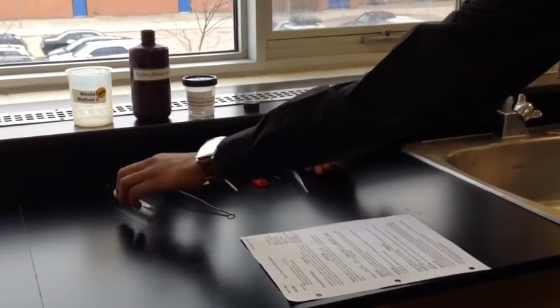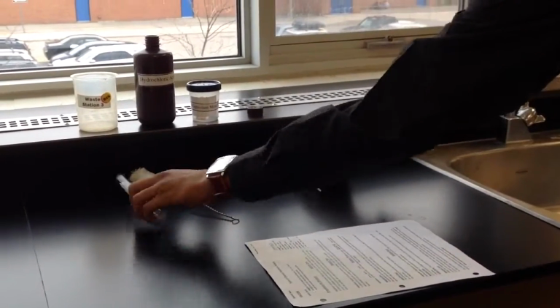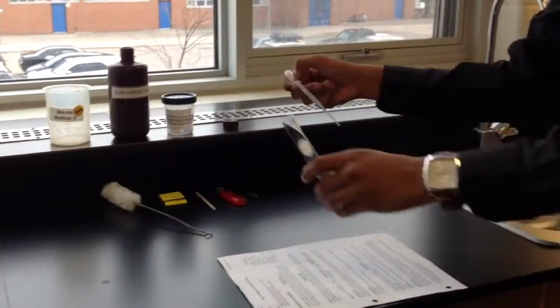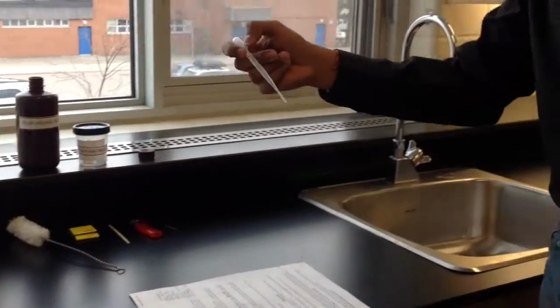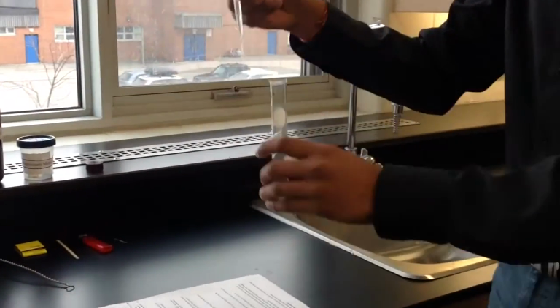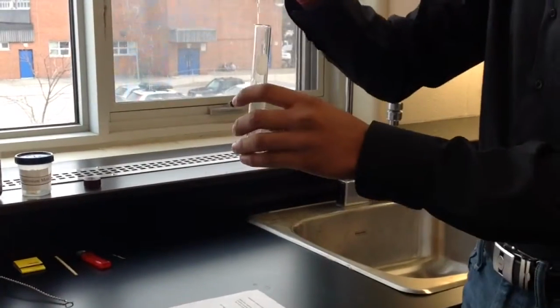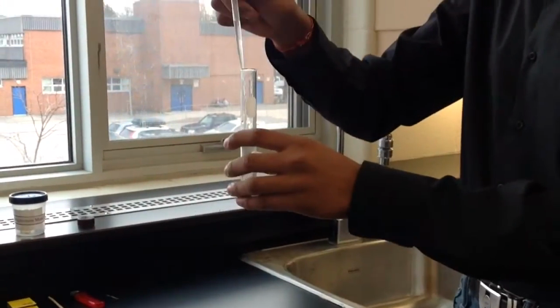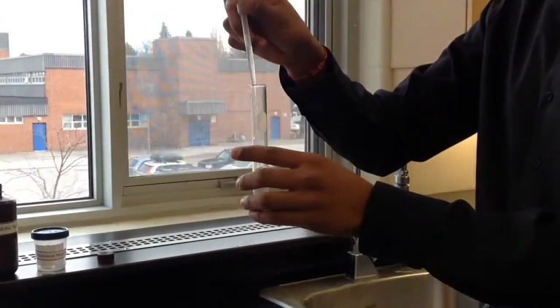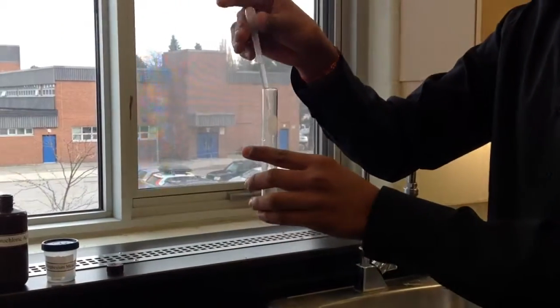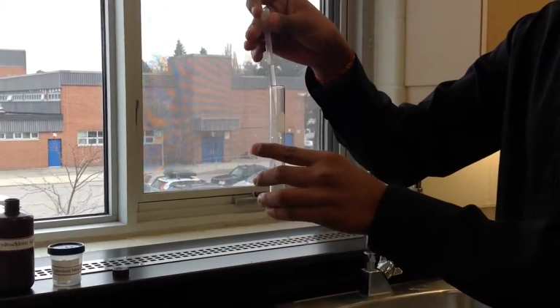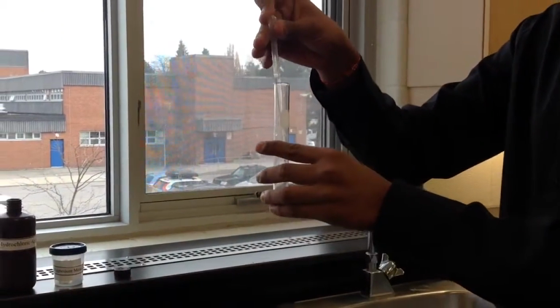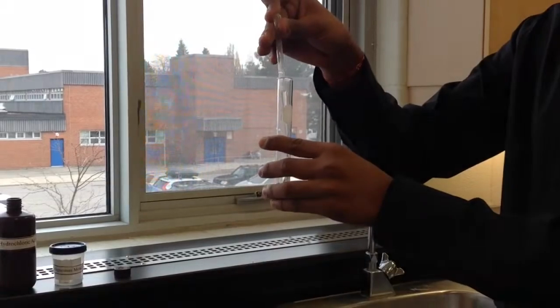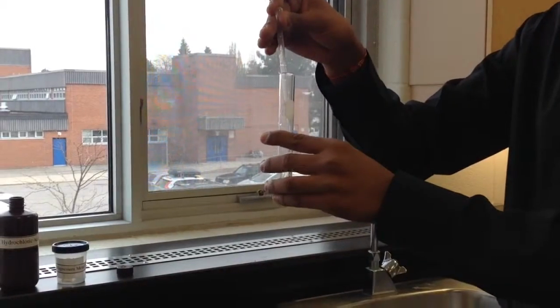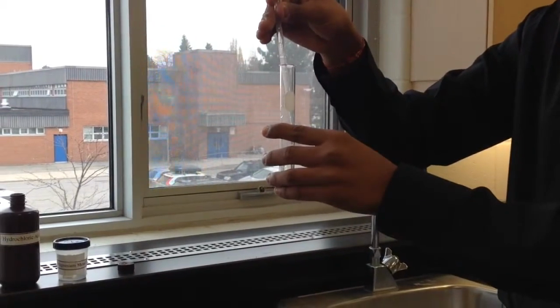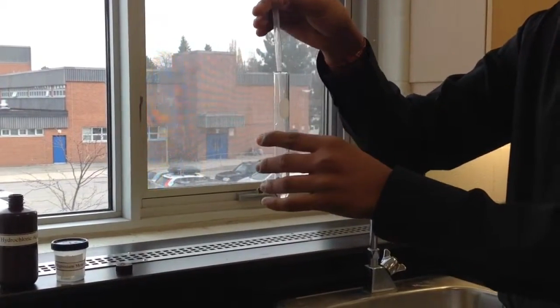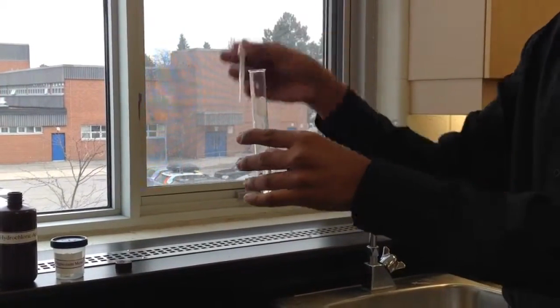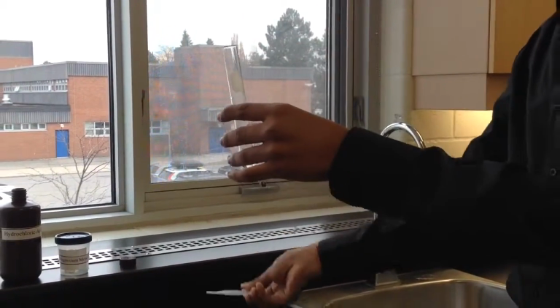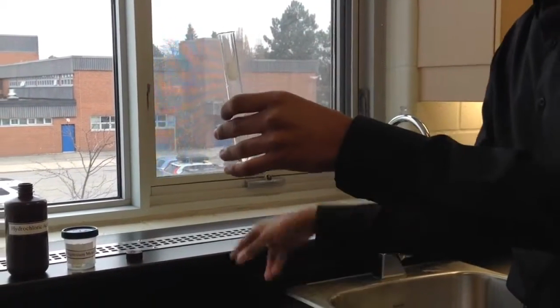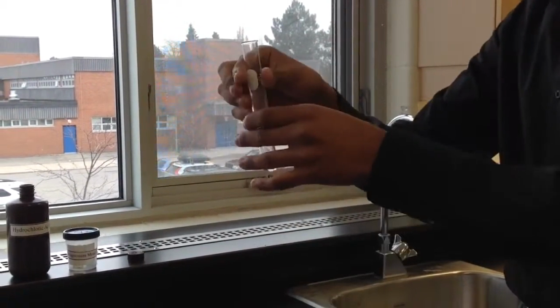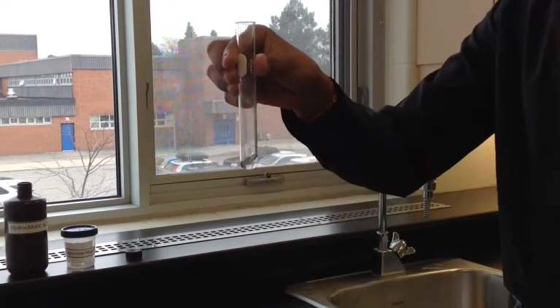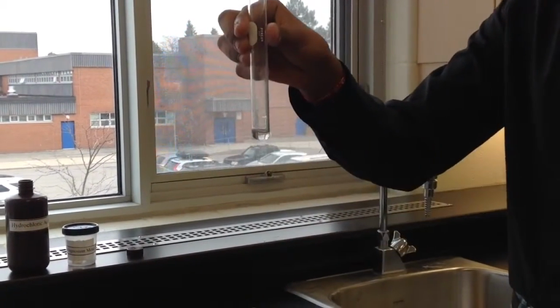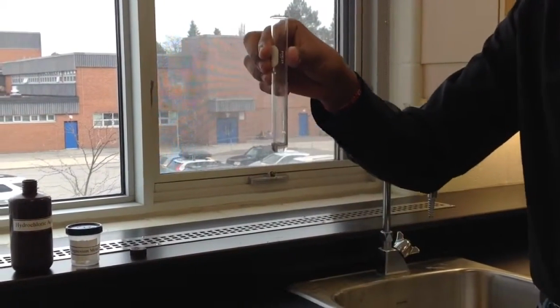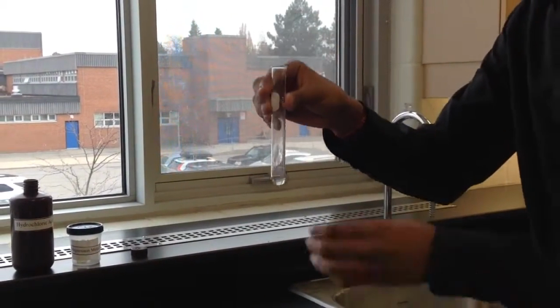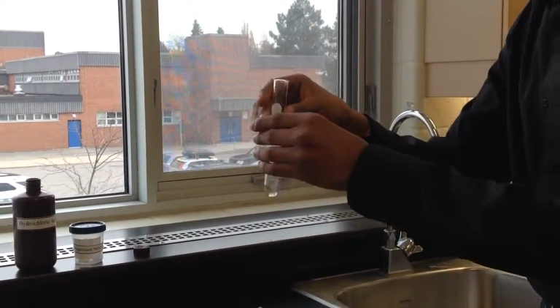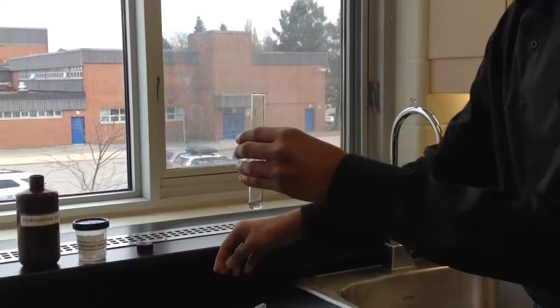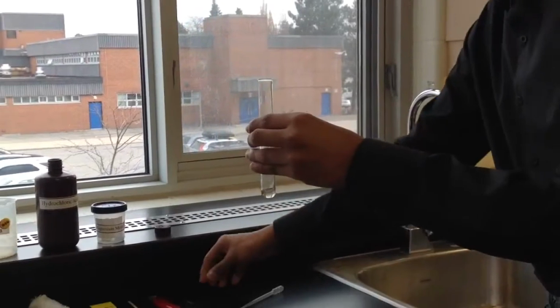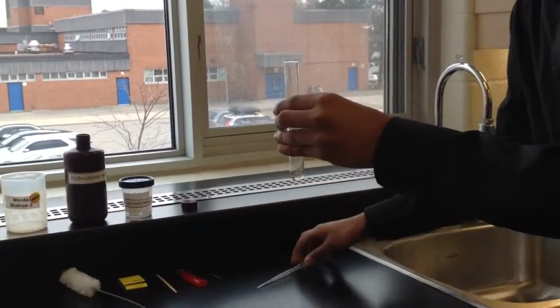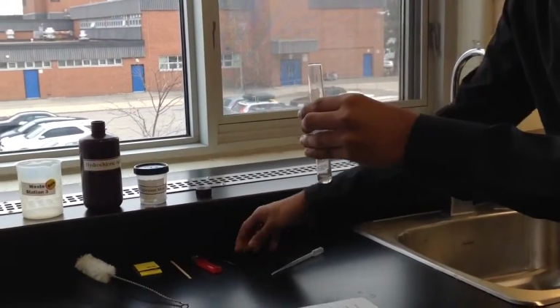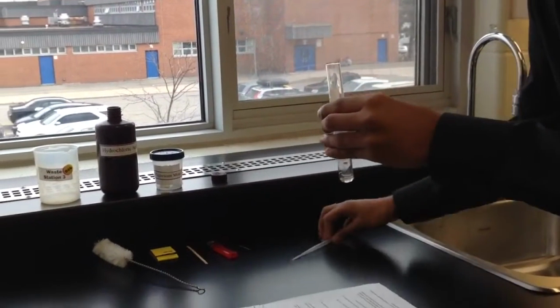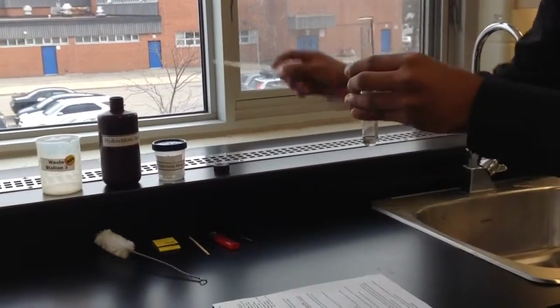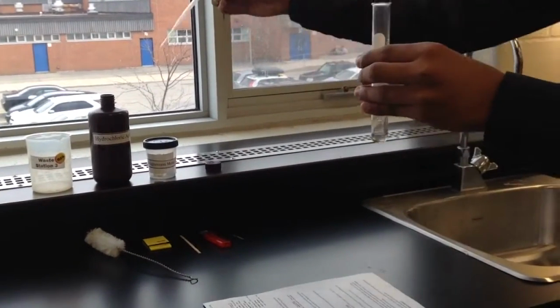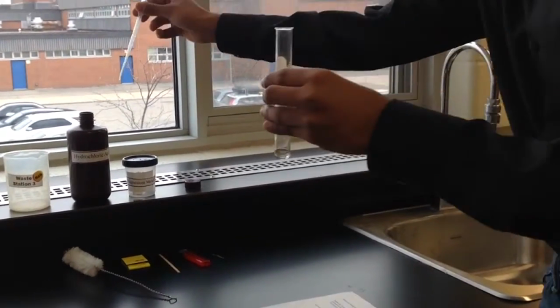To start, you have to put about 2 milliliters of hydrochloric acid into the test tube, like you can see here. After this, I think we need a little bit more.